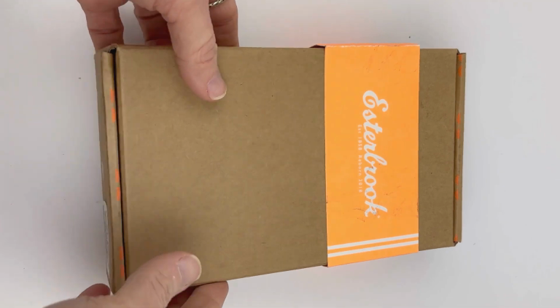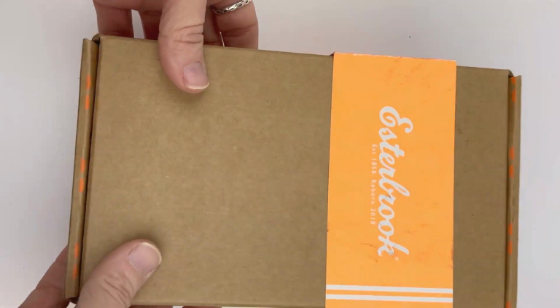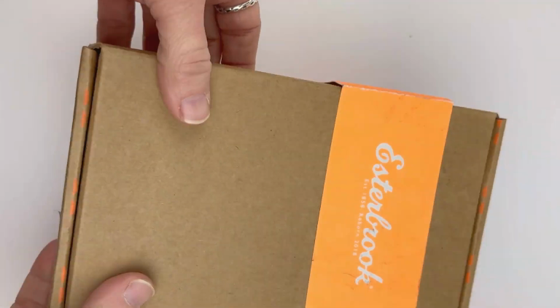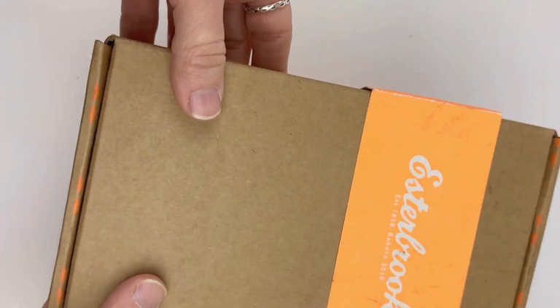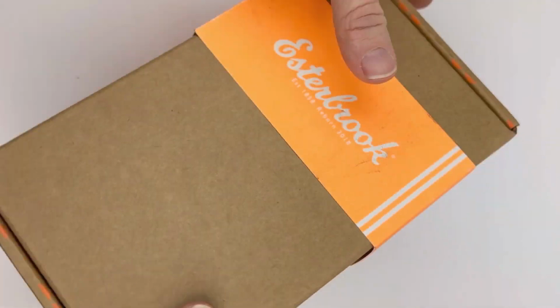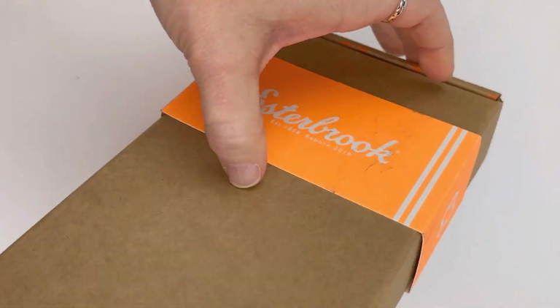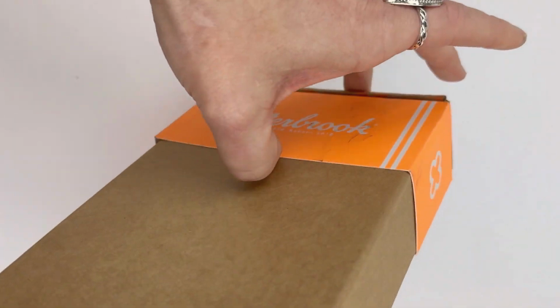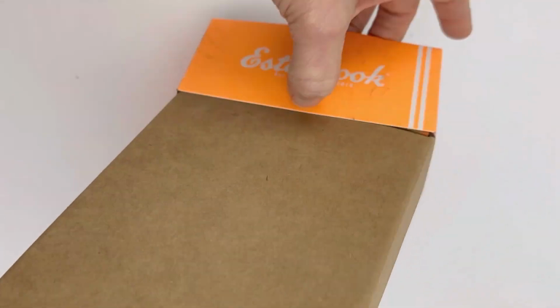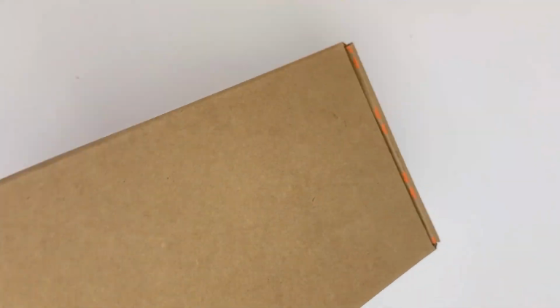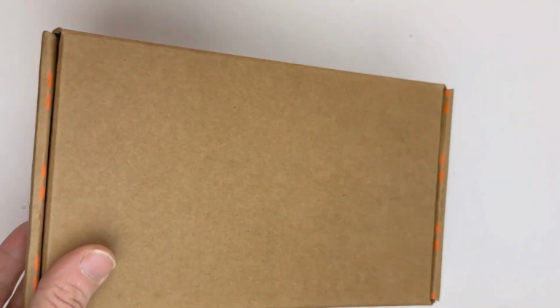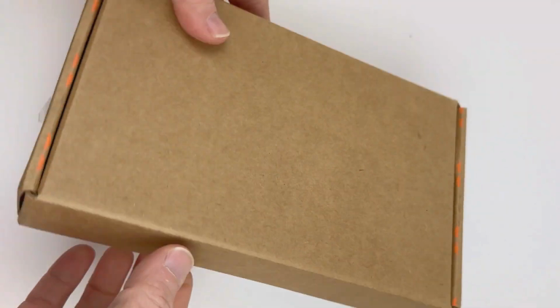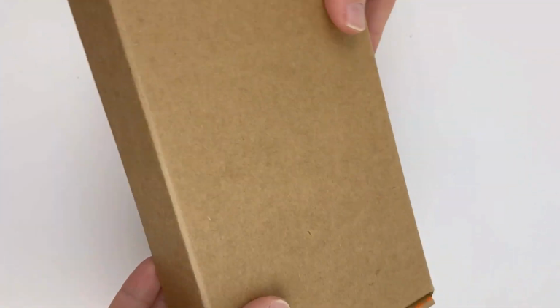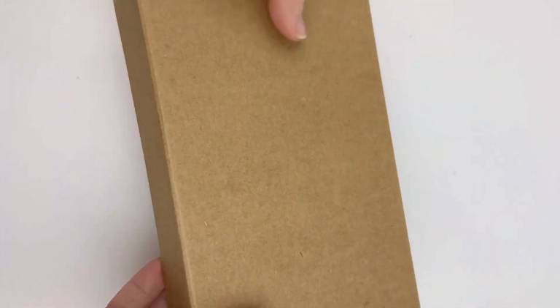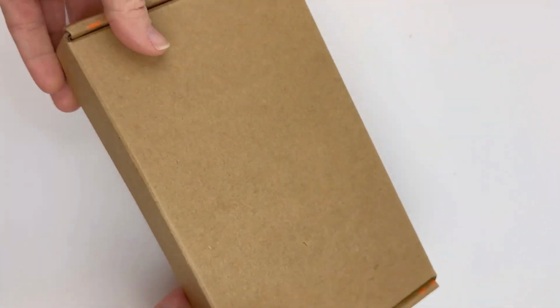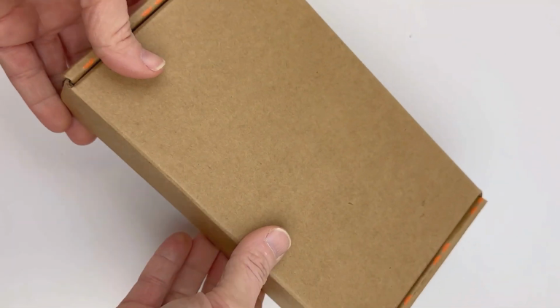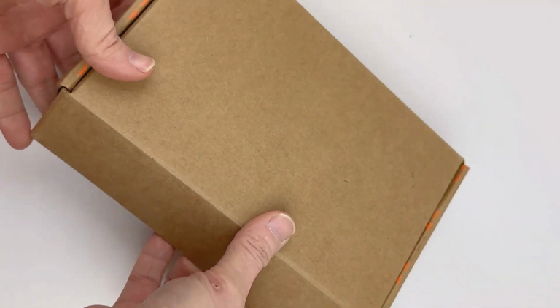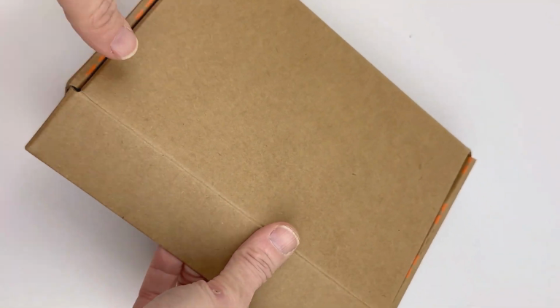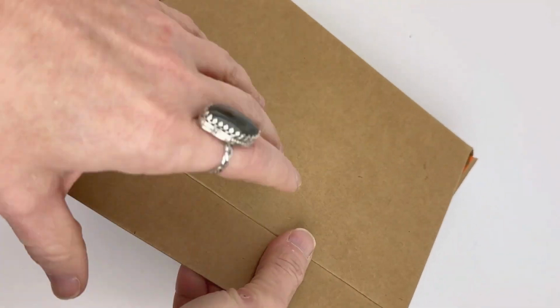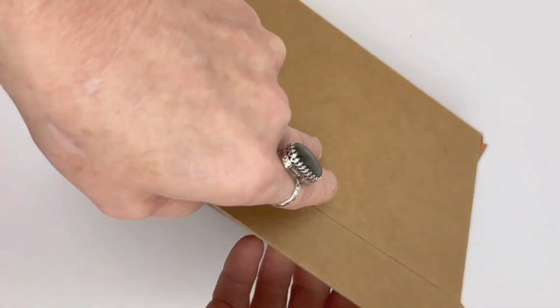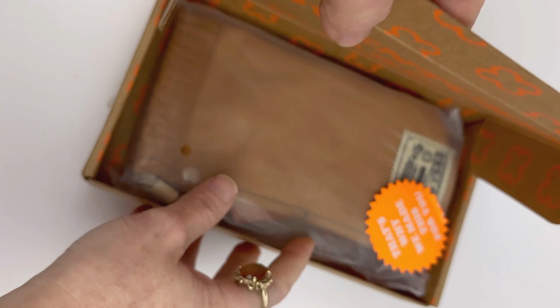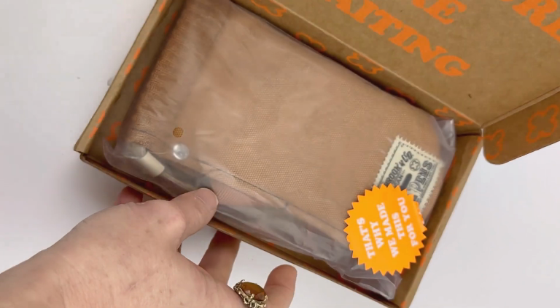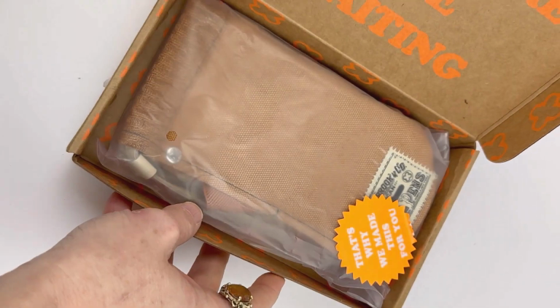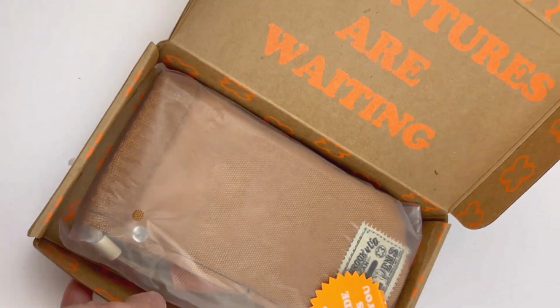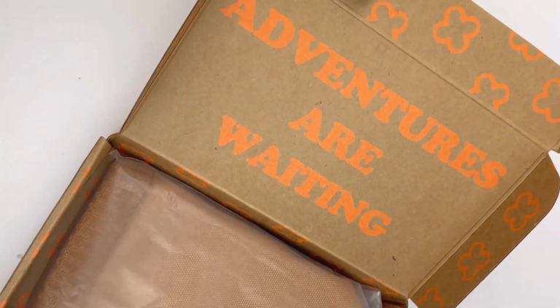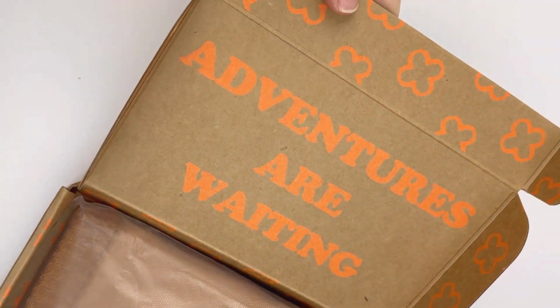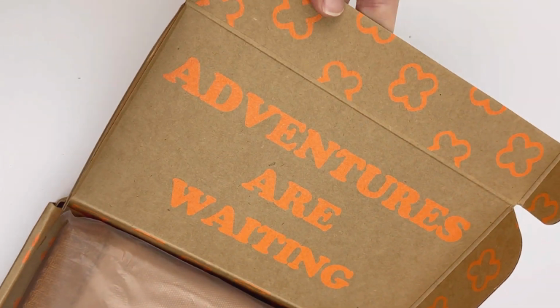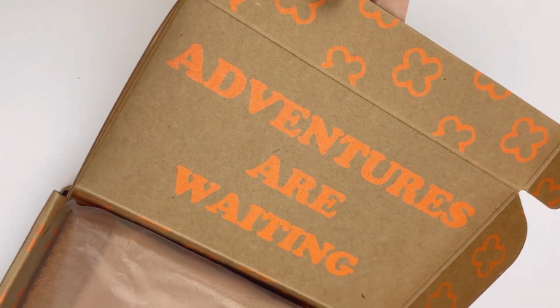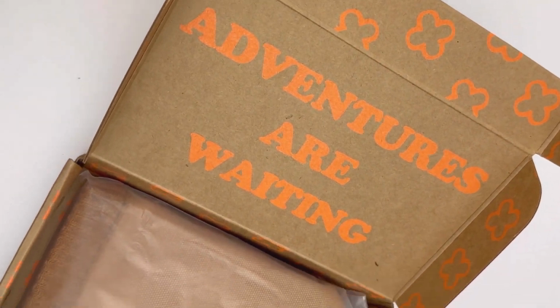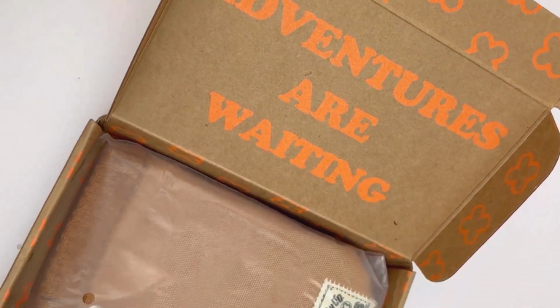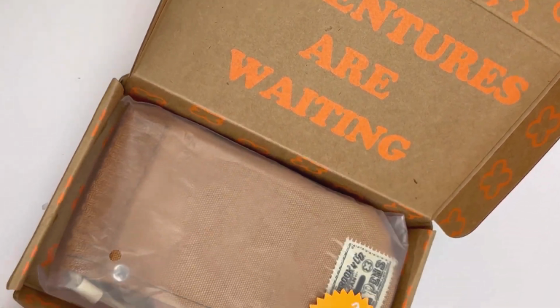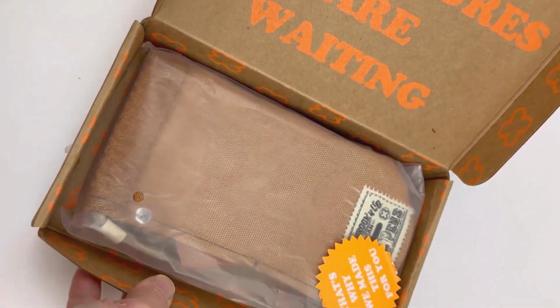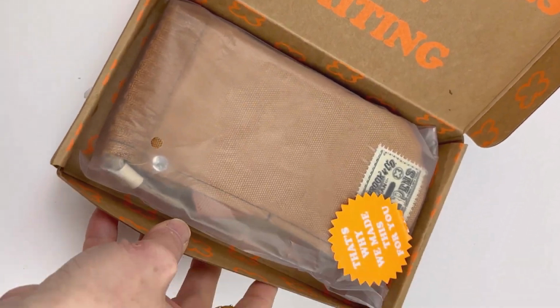Today's unboxing is the Esterbrook To-Go Pin Cup, a new carrying case from Esterbrook. I love the packaging — right on the box it says, 'Adventures are waiting.'